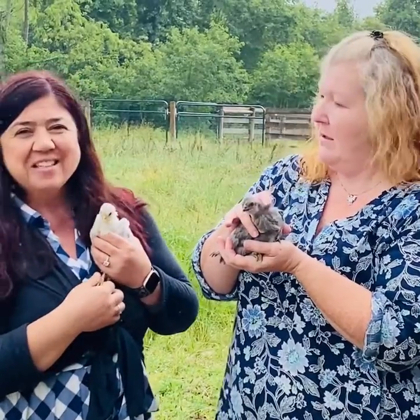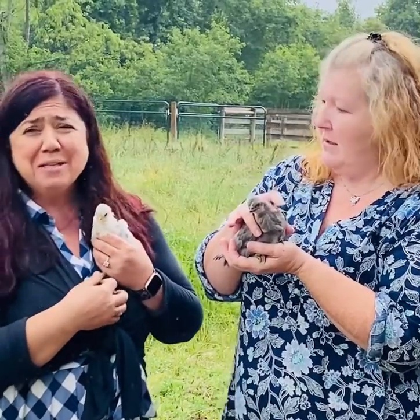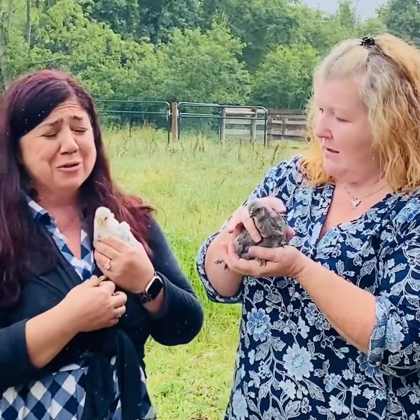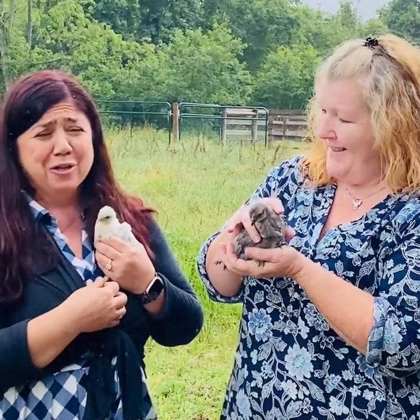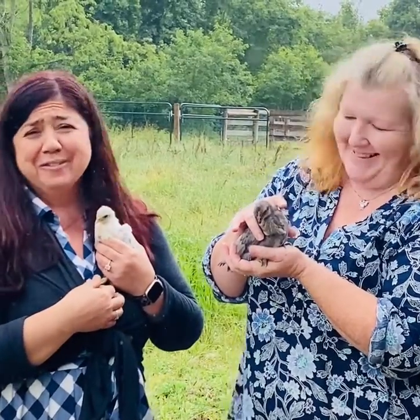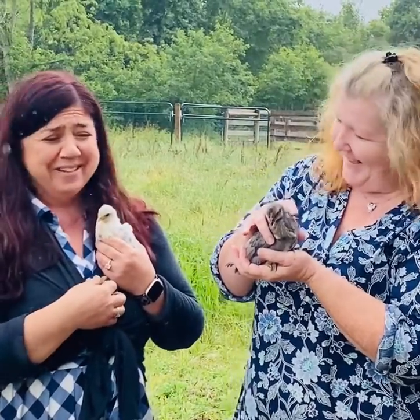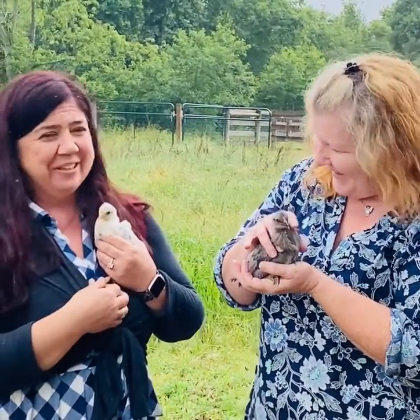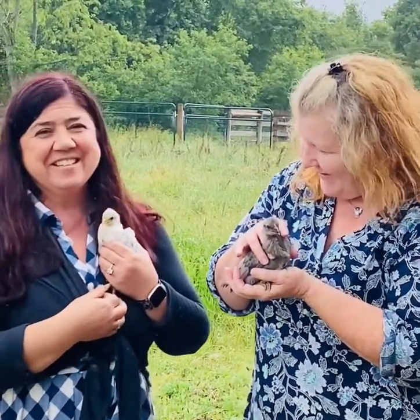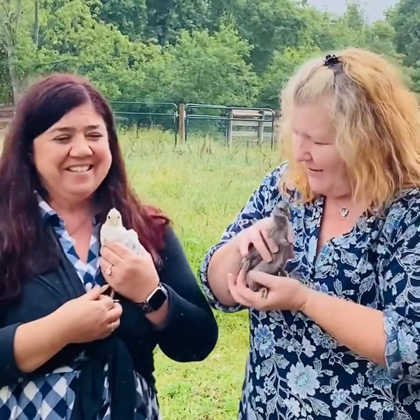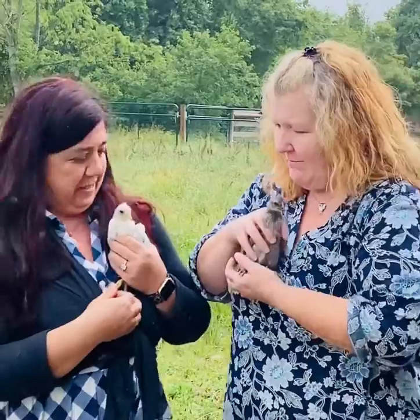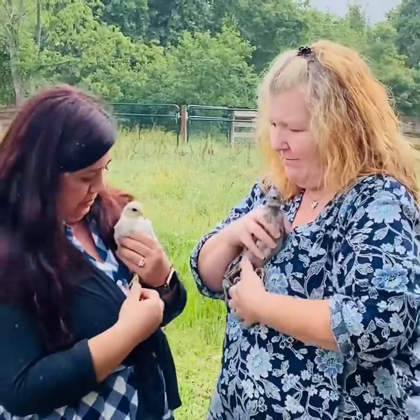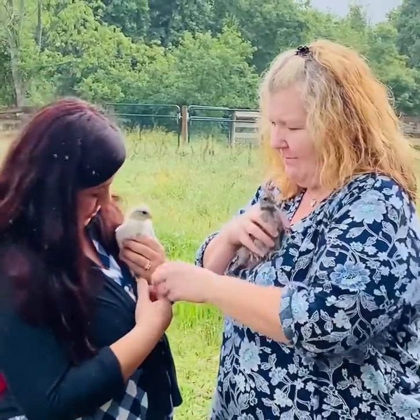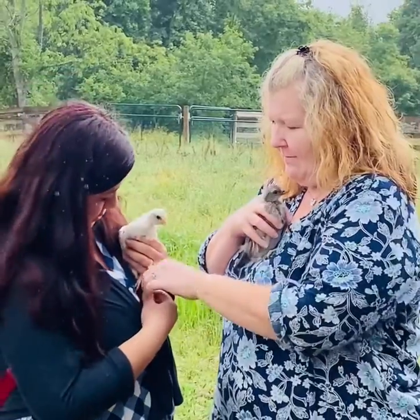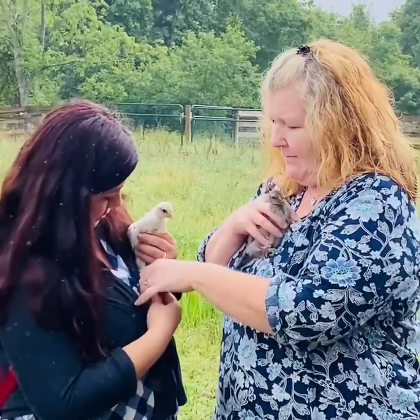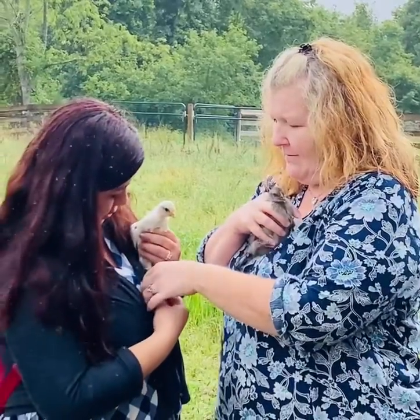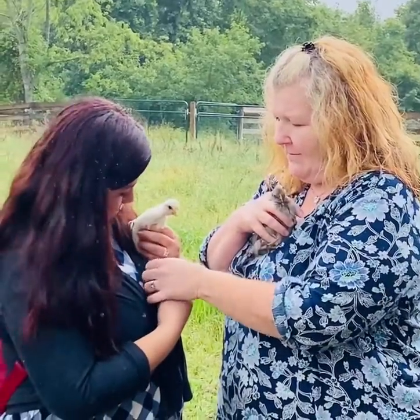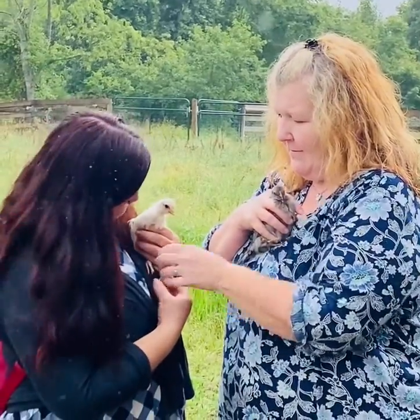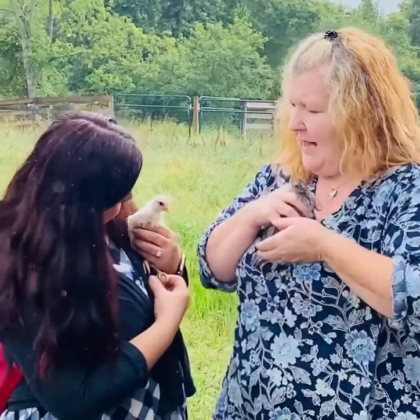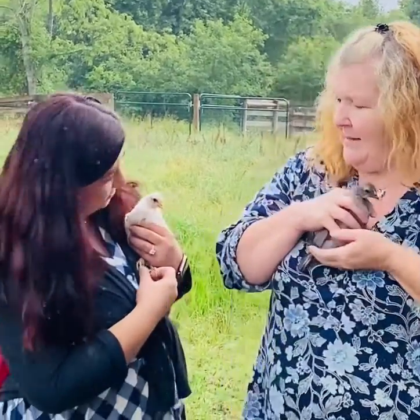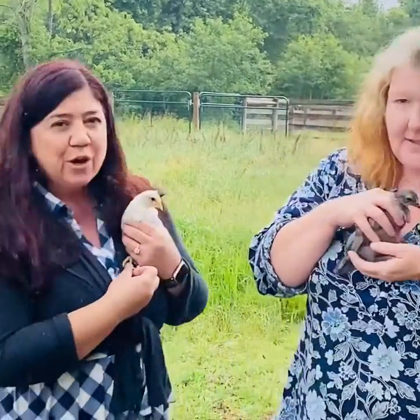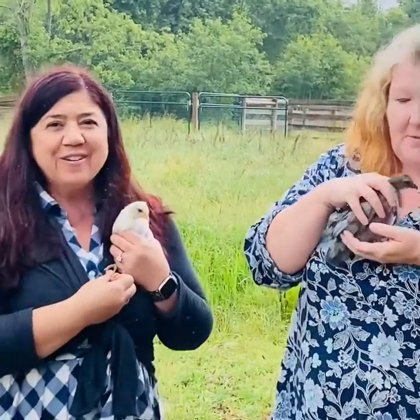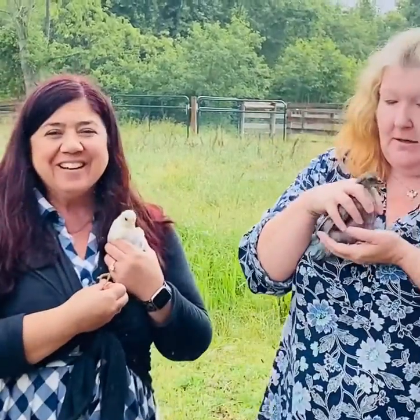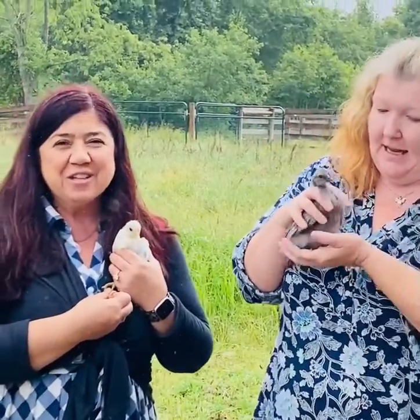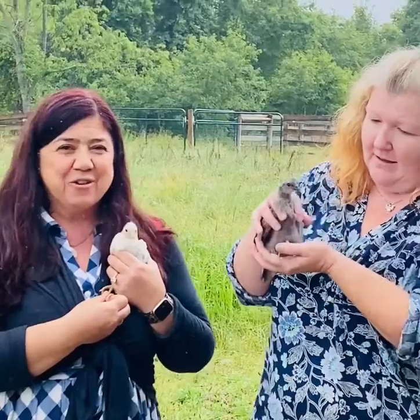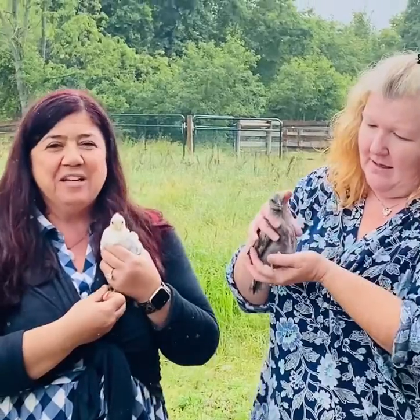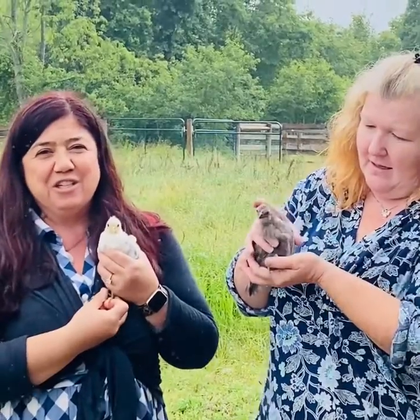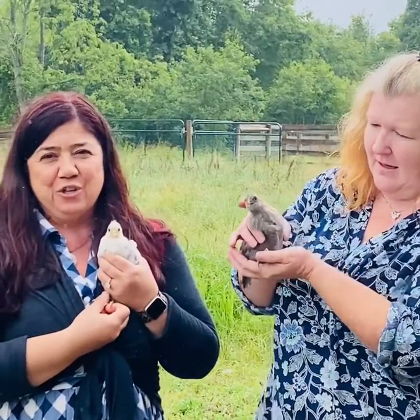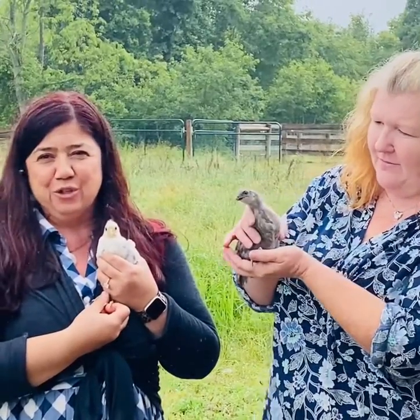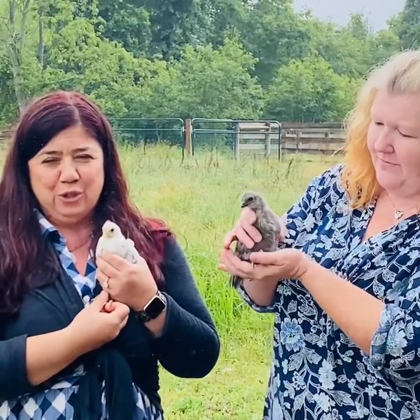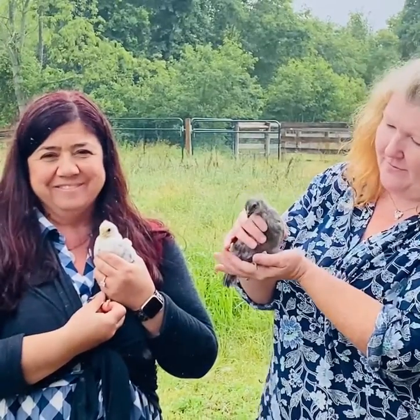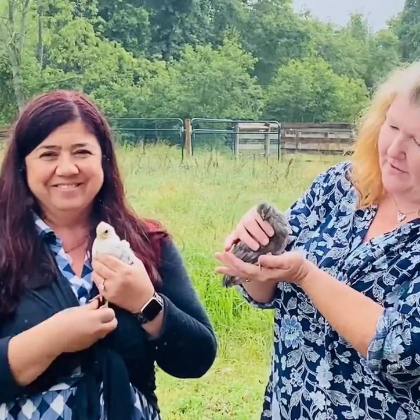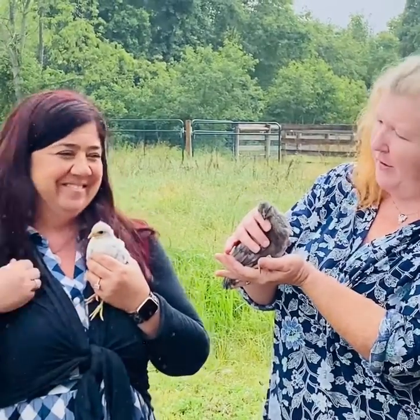These babies are so adorable. Oh my goodness. You're on my sweater — we got a toe on a sweater. So we just wanted to show you. They're so cute. They're really beautiful.